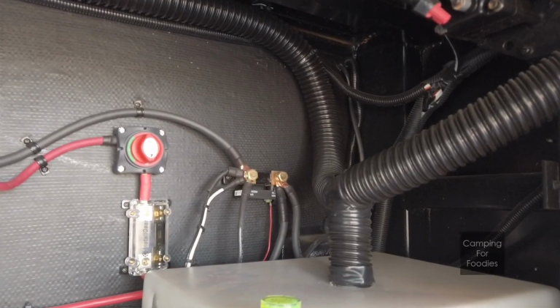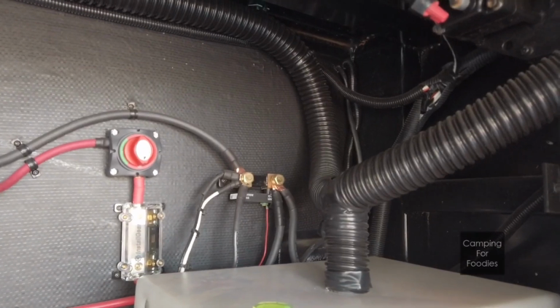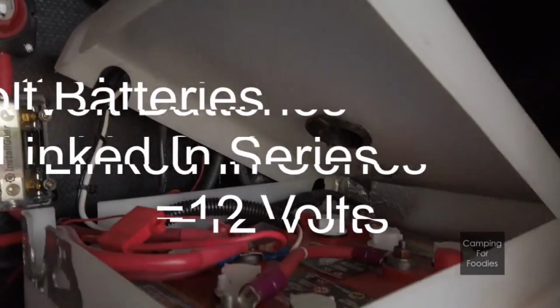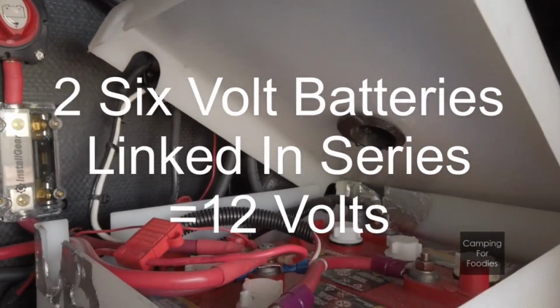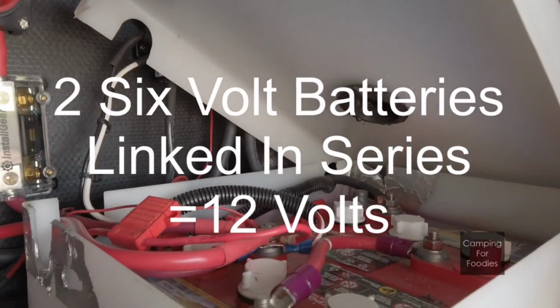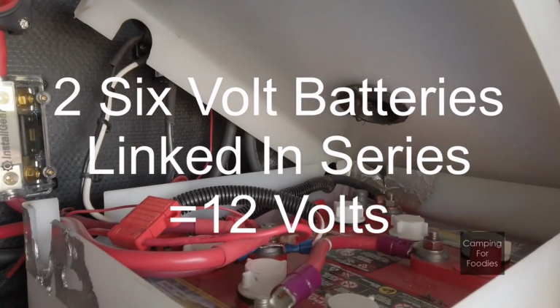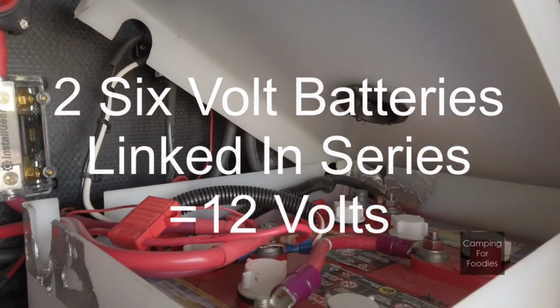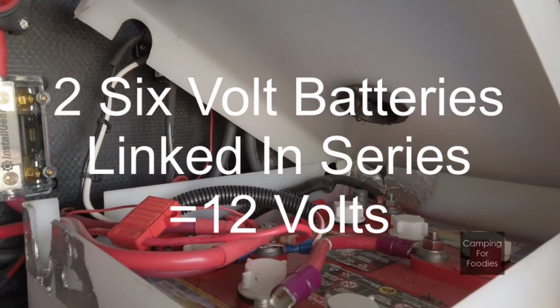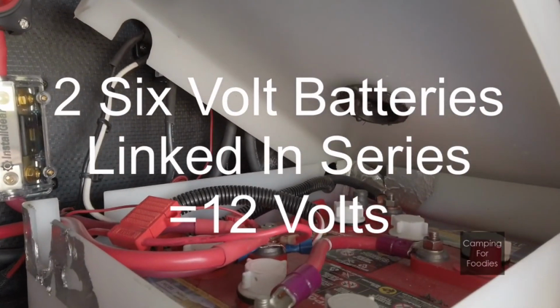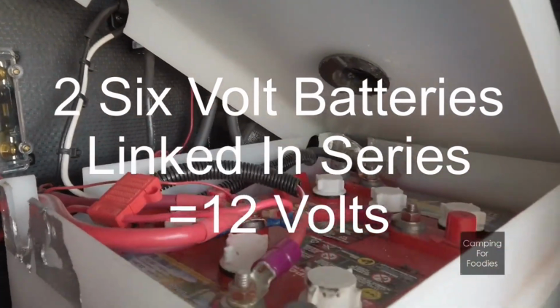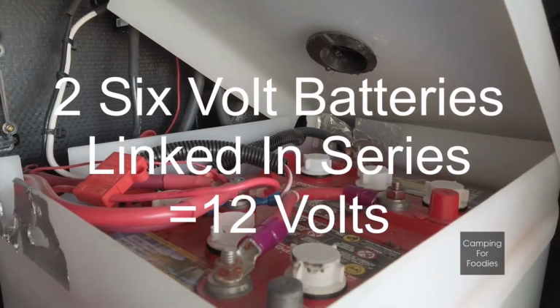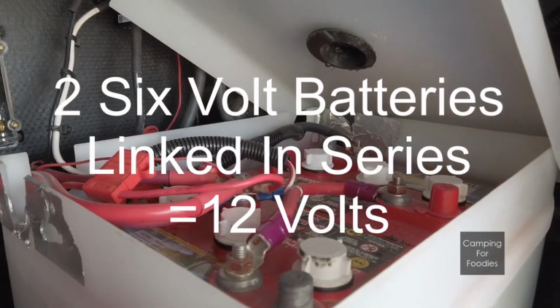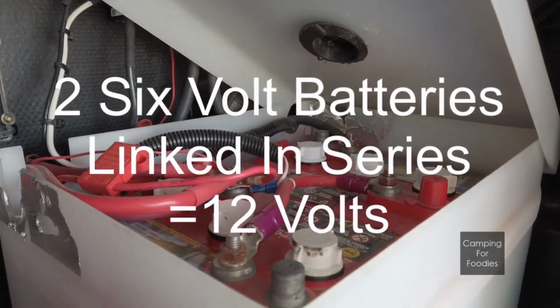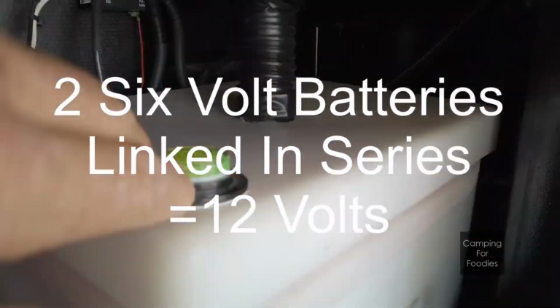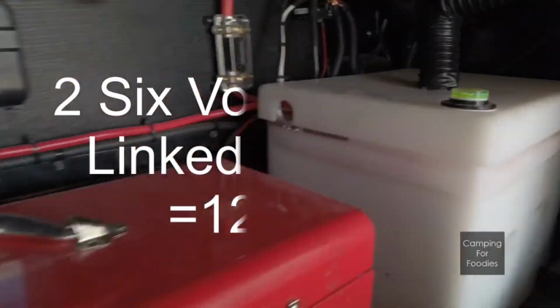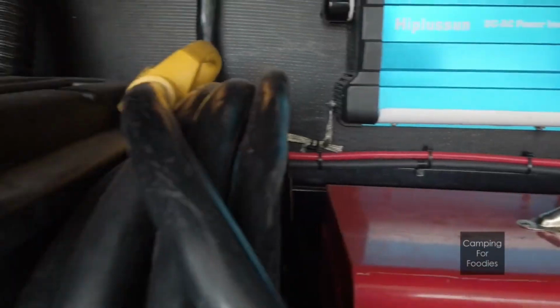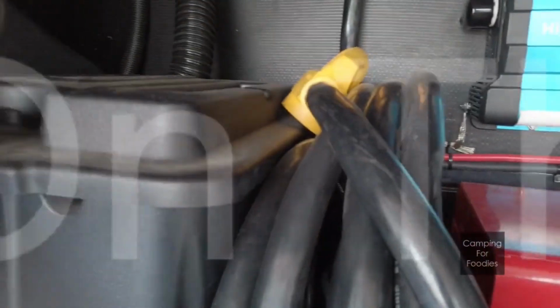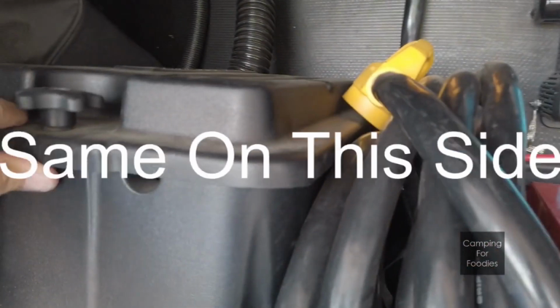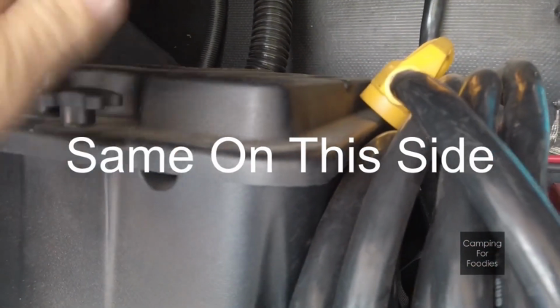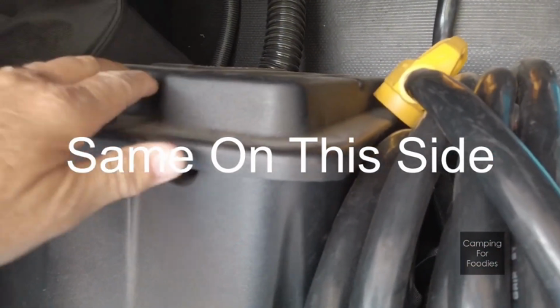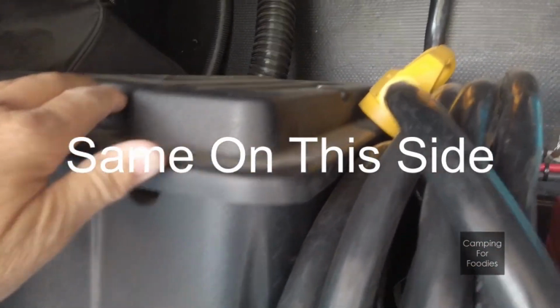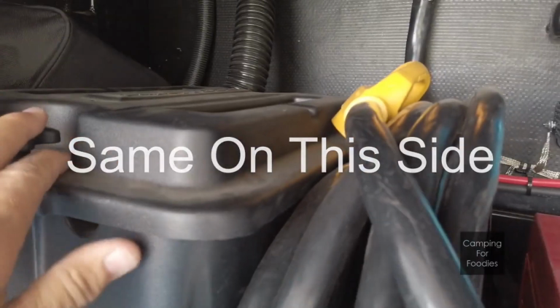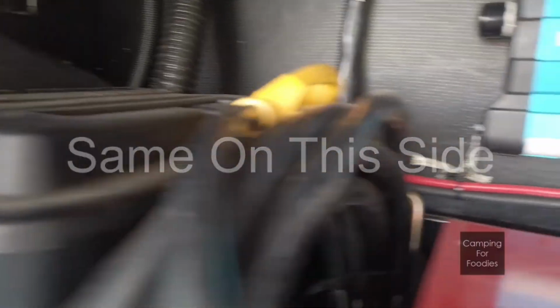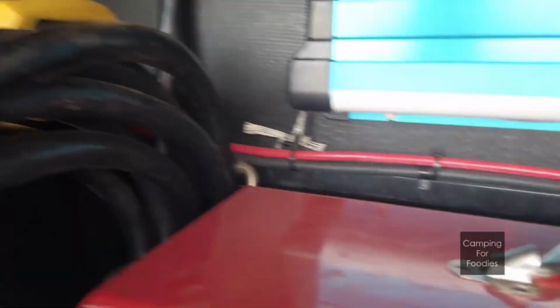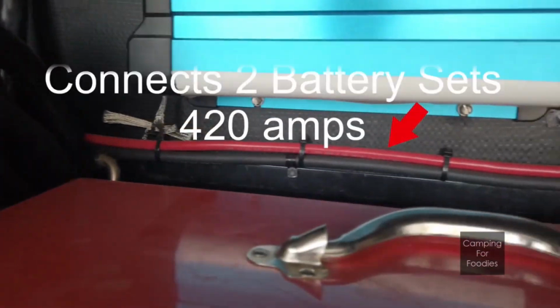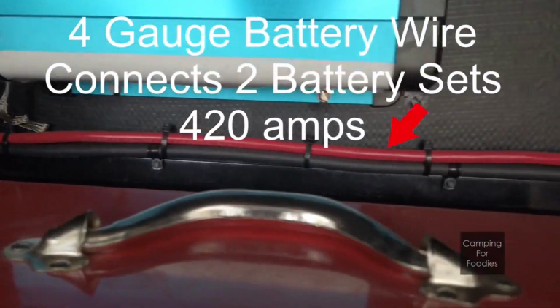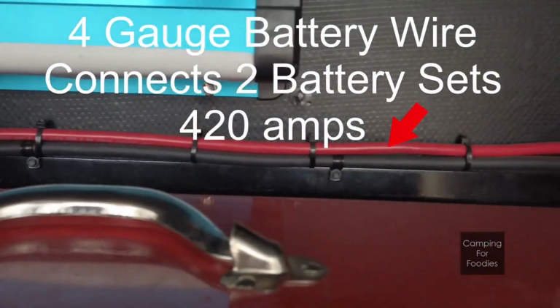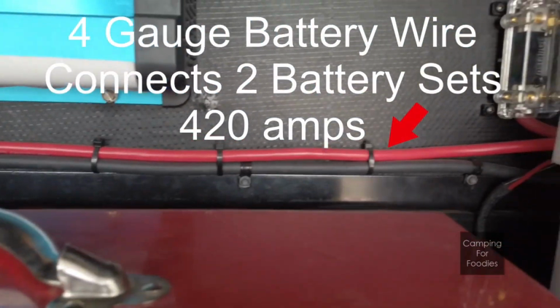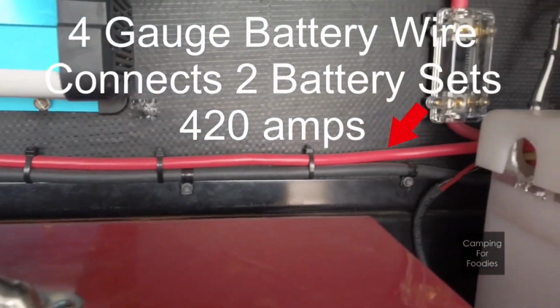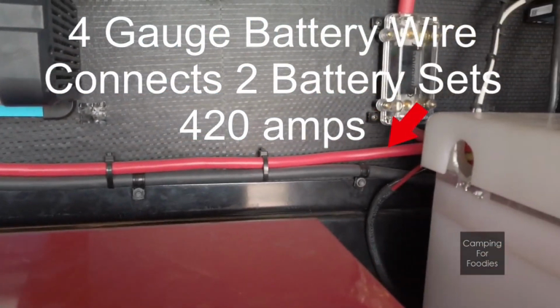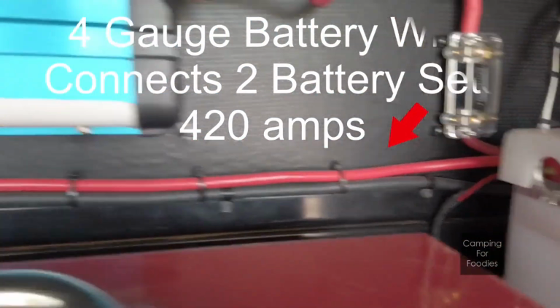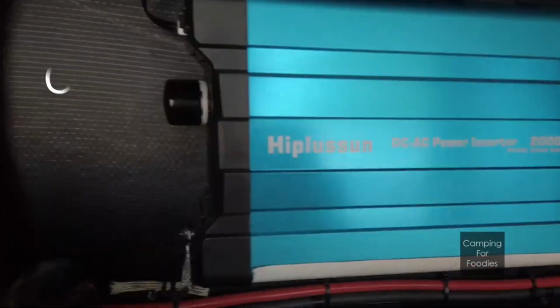We start with two 6-volt batteries linked in series on this side, which gives us 12 volts. Essentially we have the same thing on this side. It's all linked together with 4-gauge battery wire, giving us about 420 amps altogether.